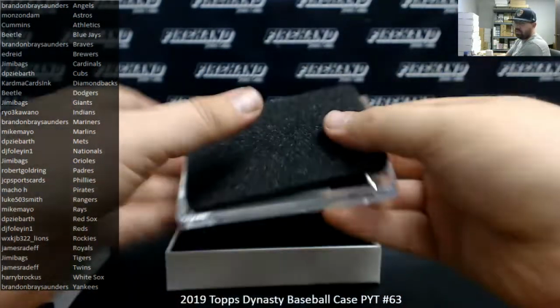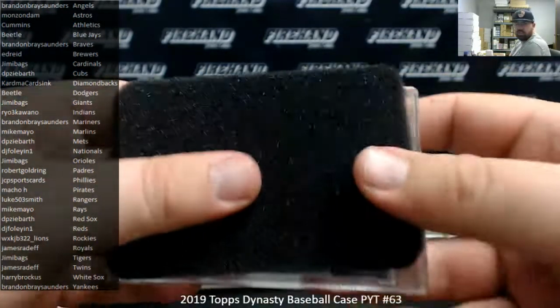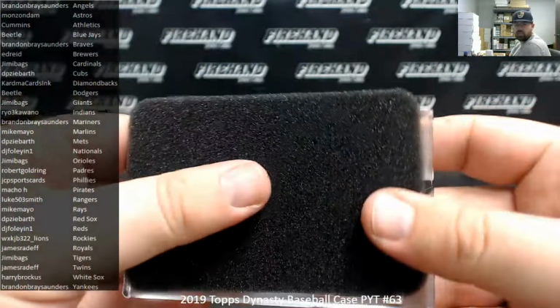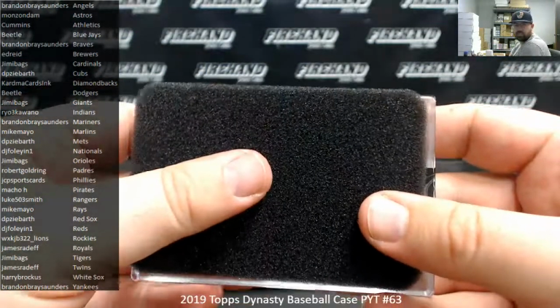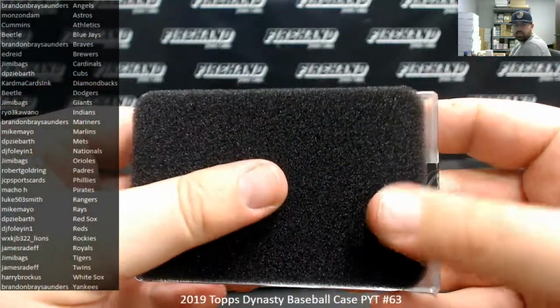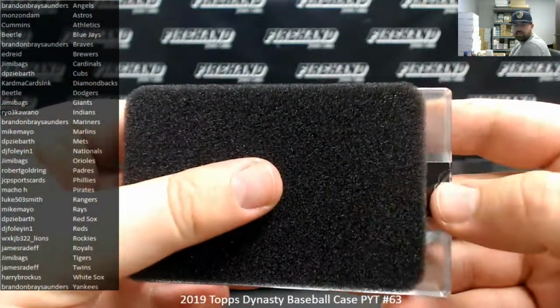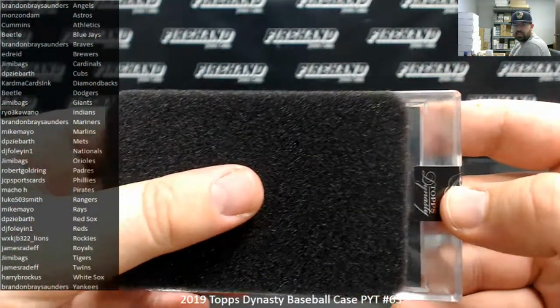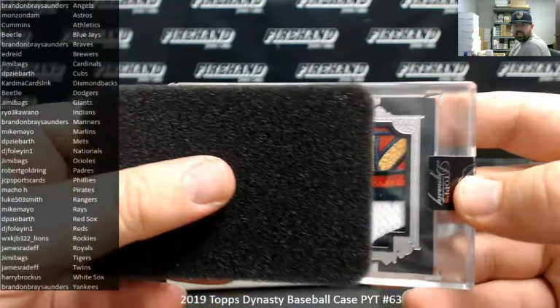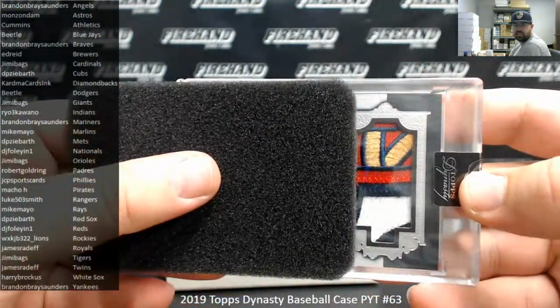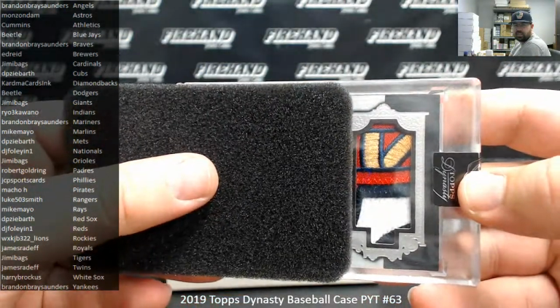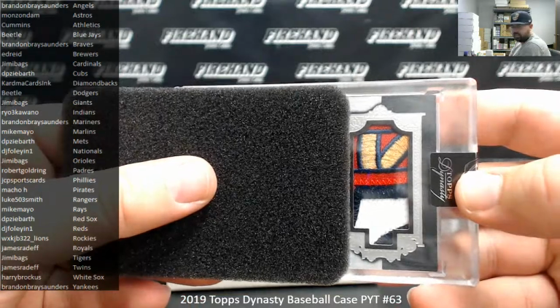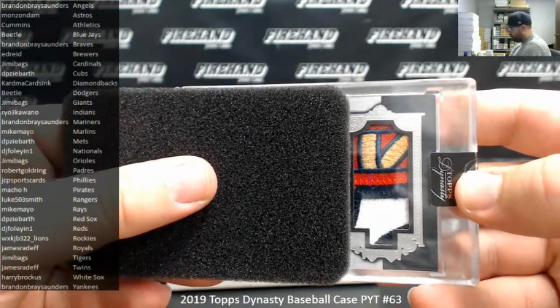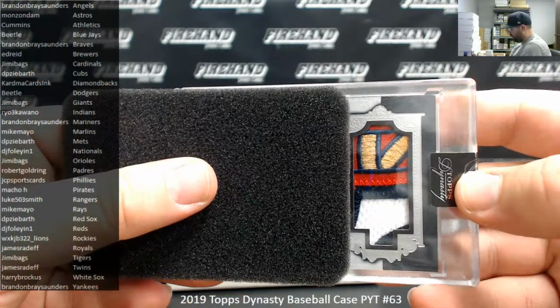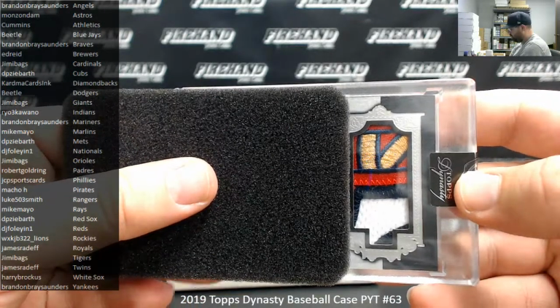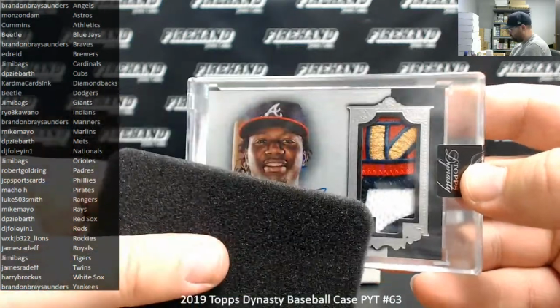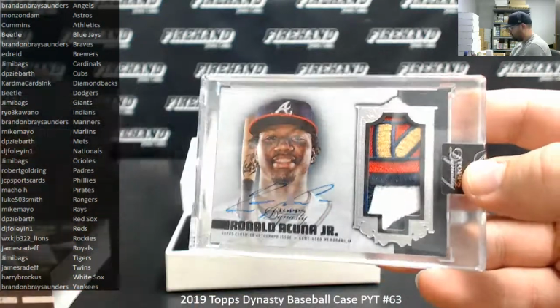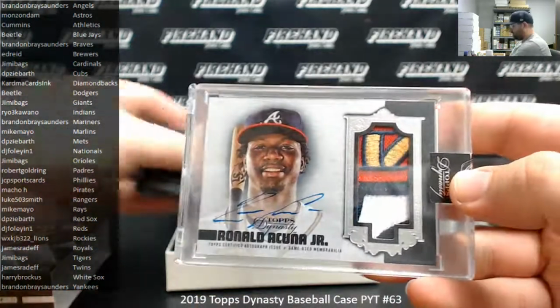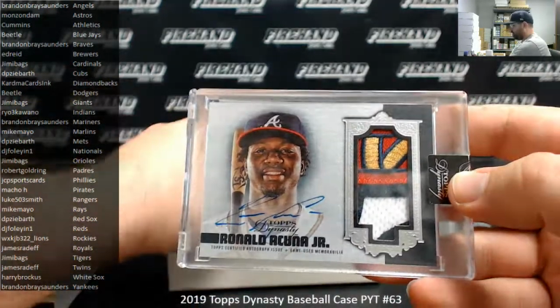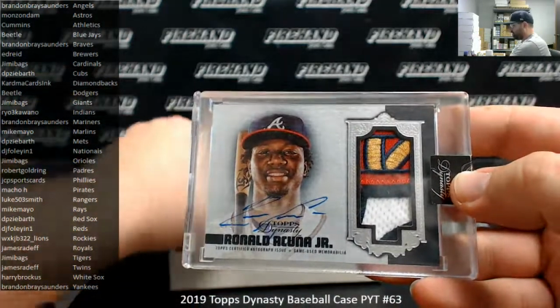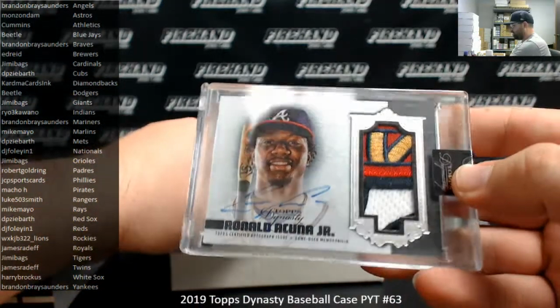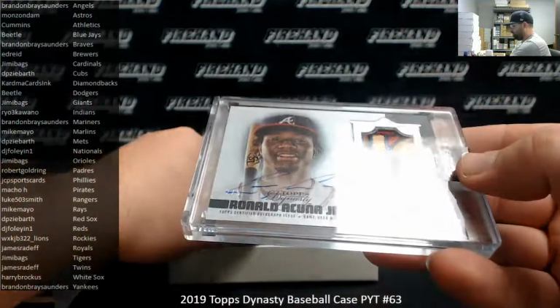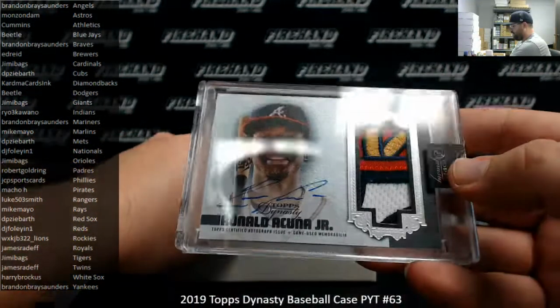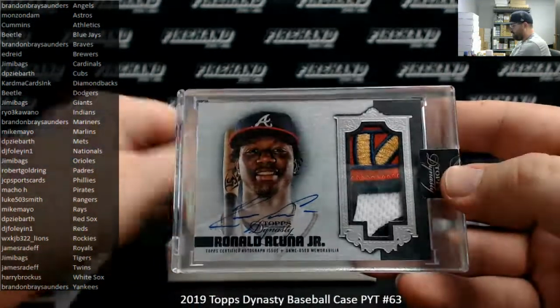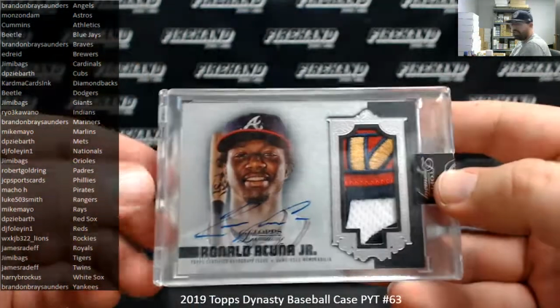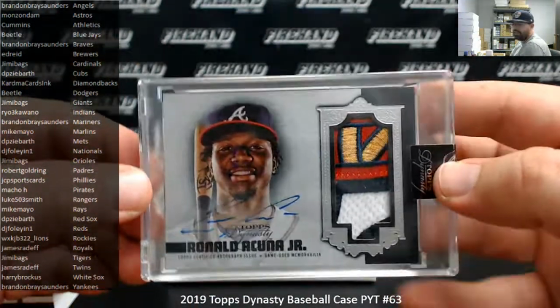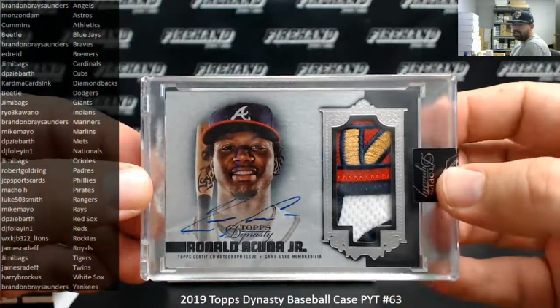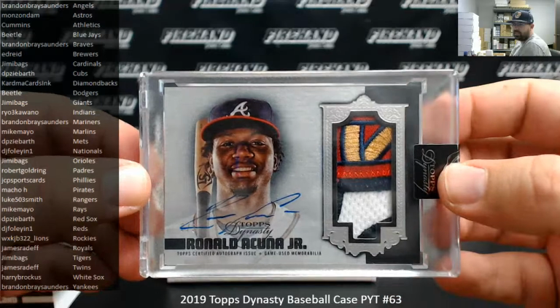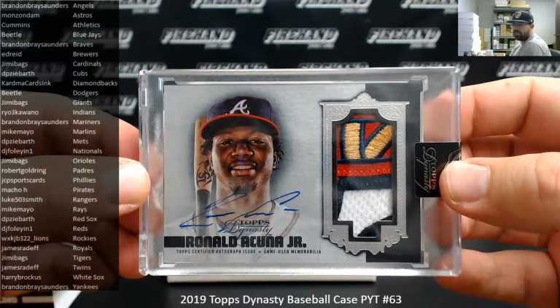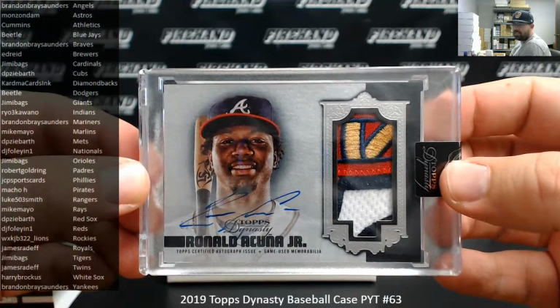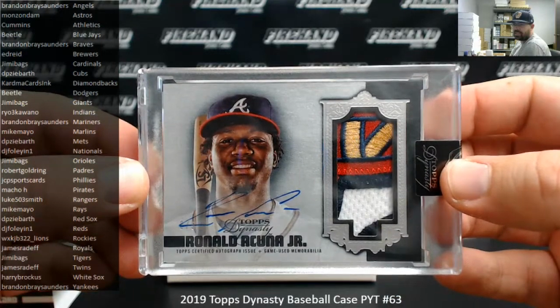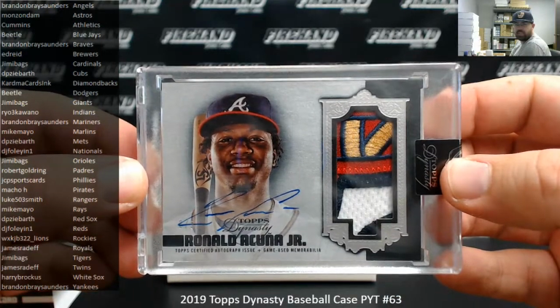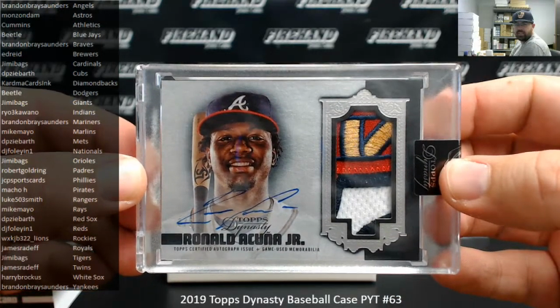Alright, number three. That would be the Braves. Ronald Acuna — it's a silver version, 2 out of 5. Brandon Bray Saunders has the Braves.